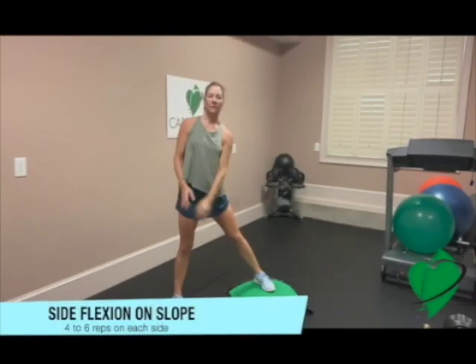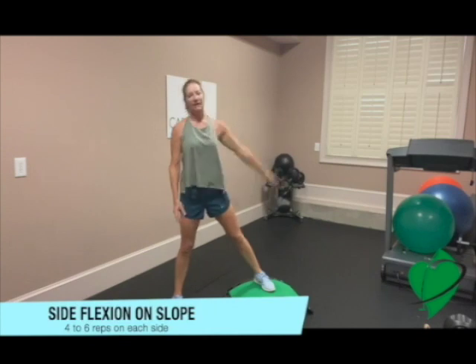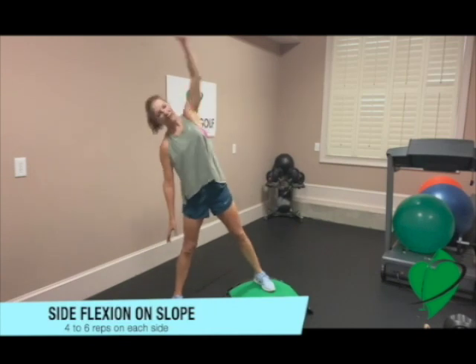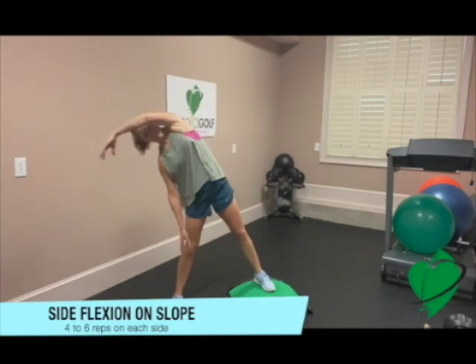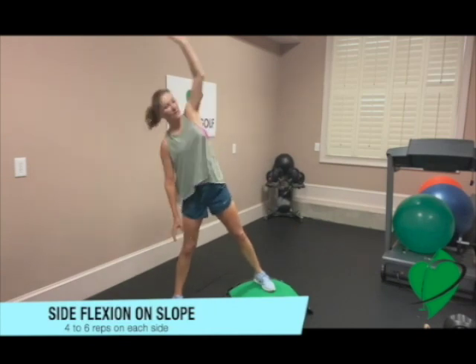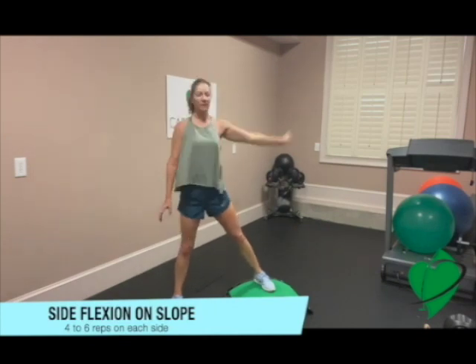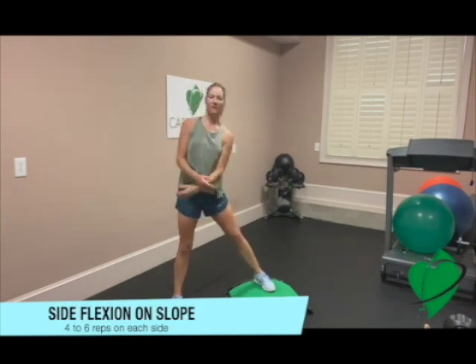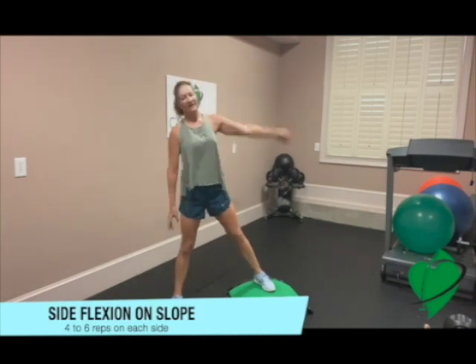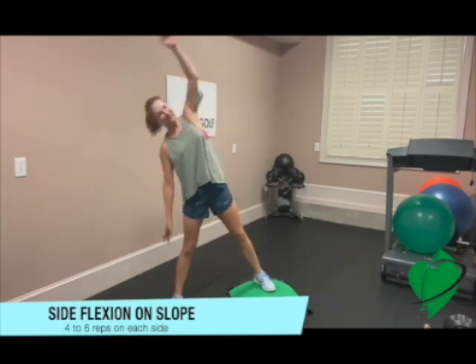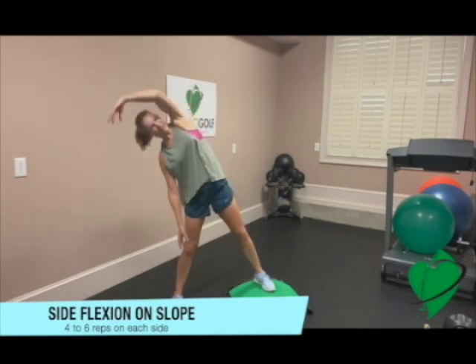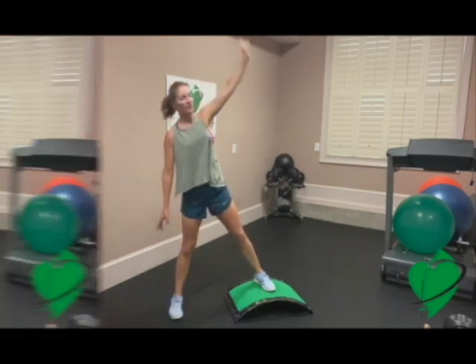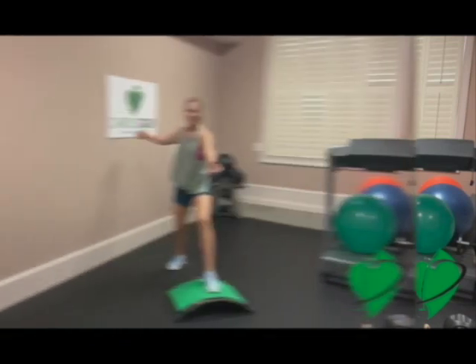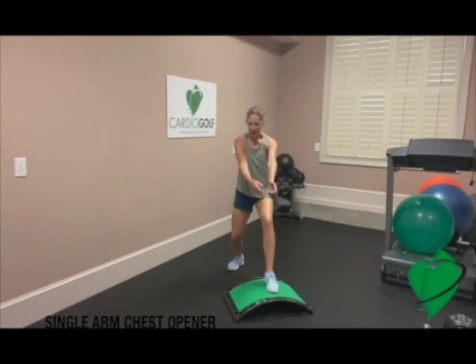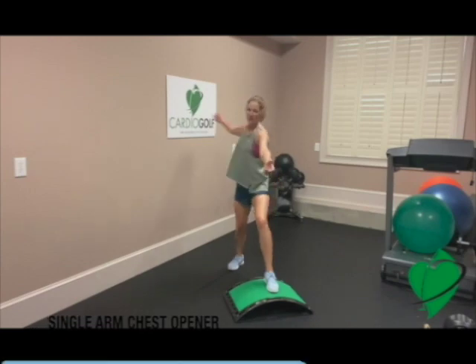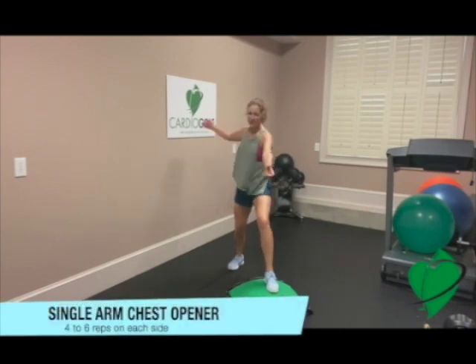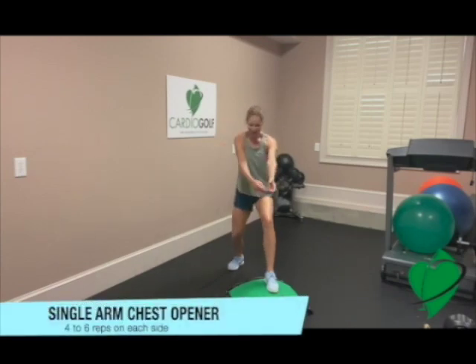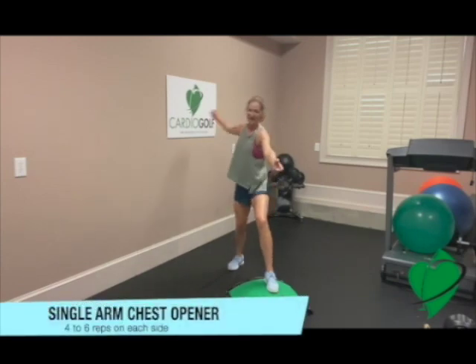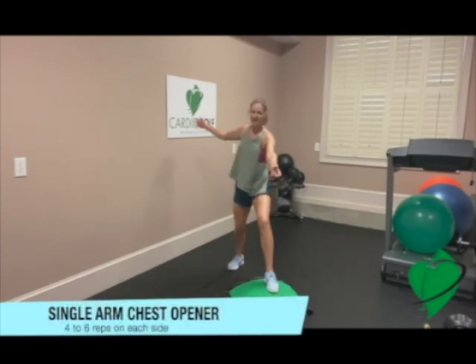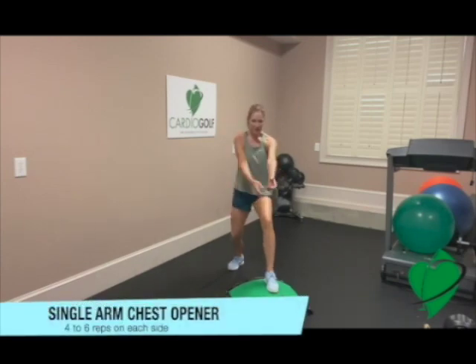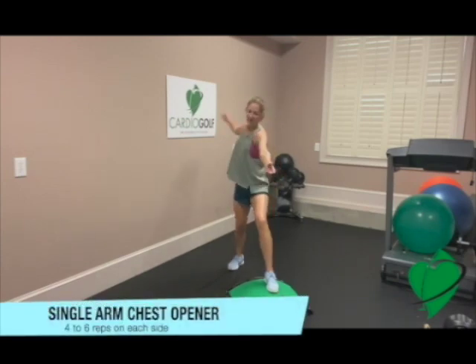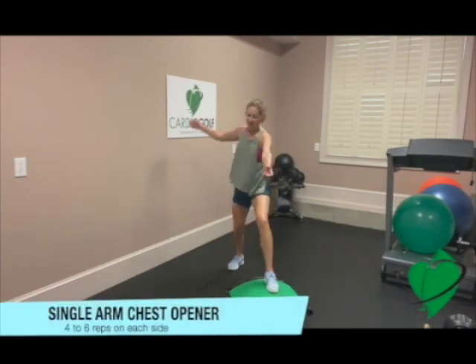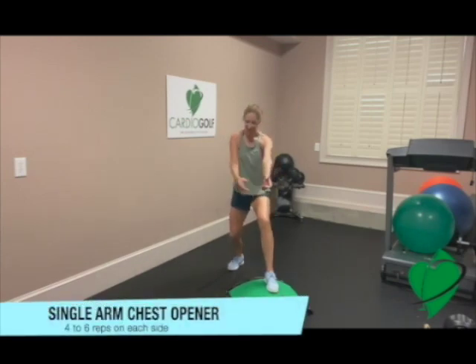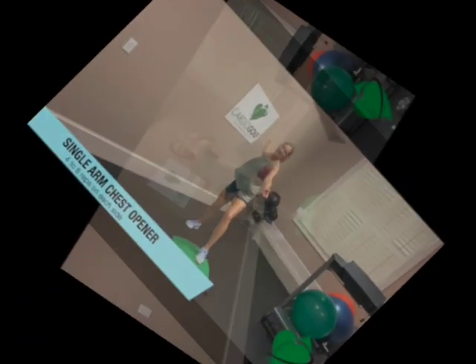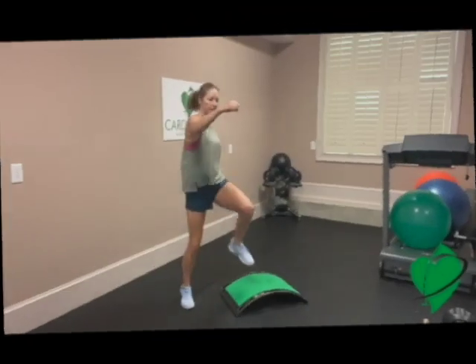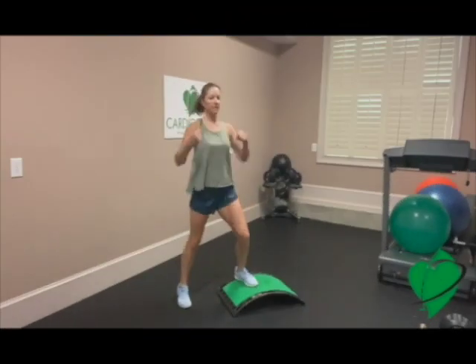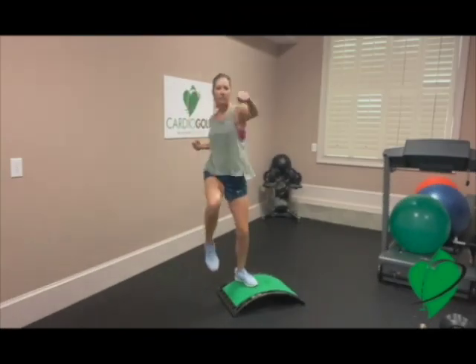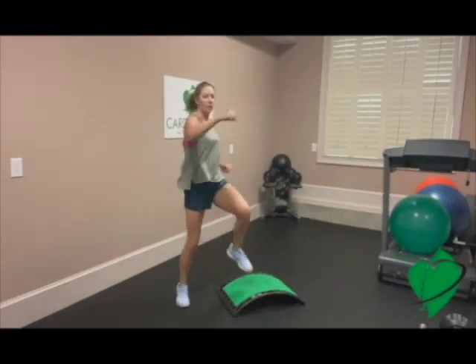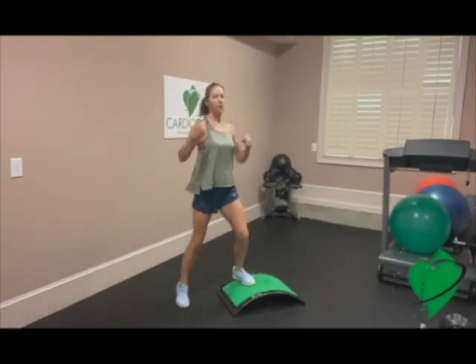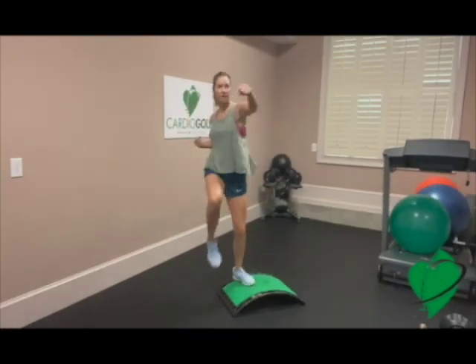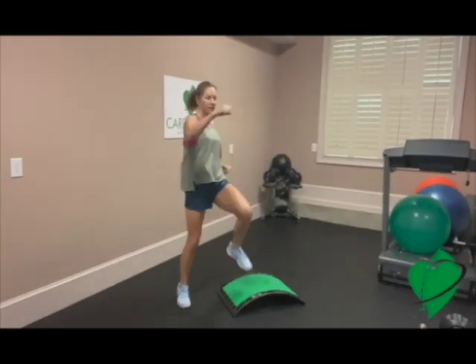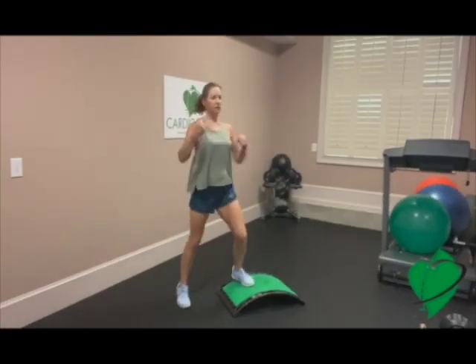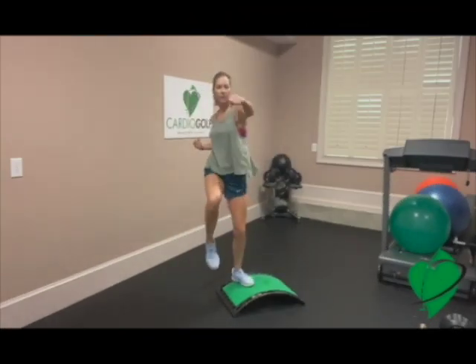This side flexion will really help get those obliques, hips, and shoulders warmed up. So here we go, easing into the Cardio Endurance portion of the workout.